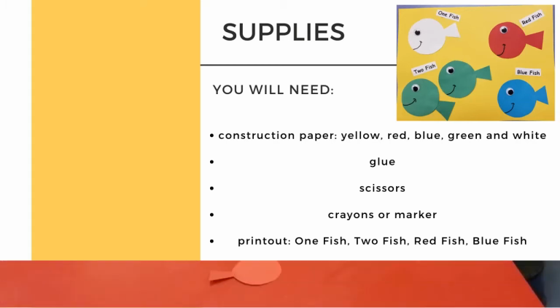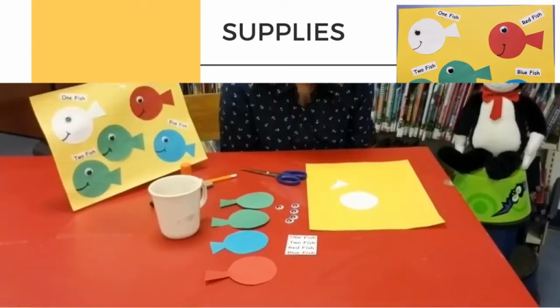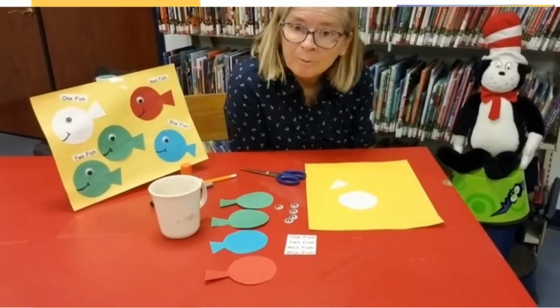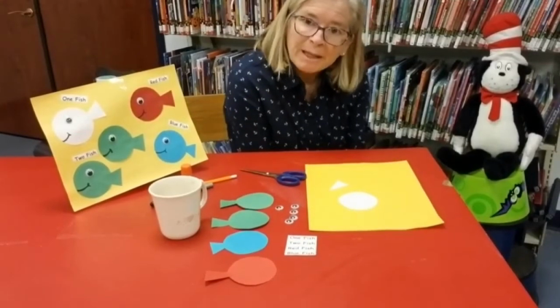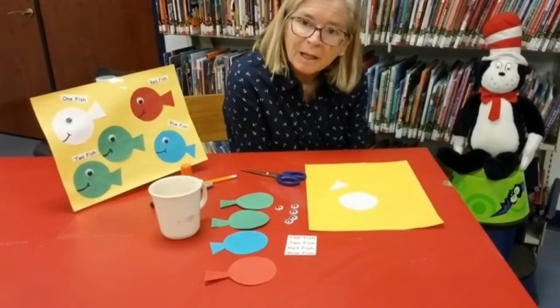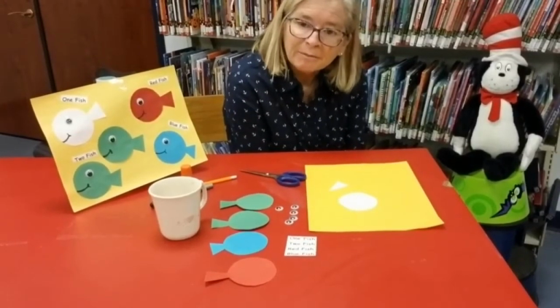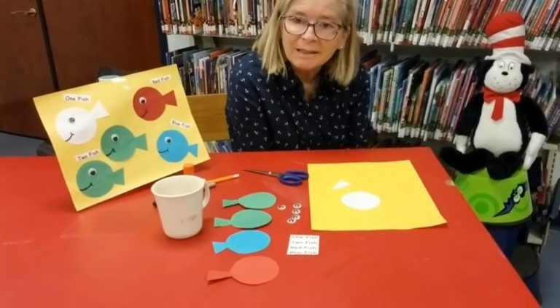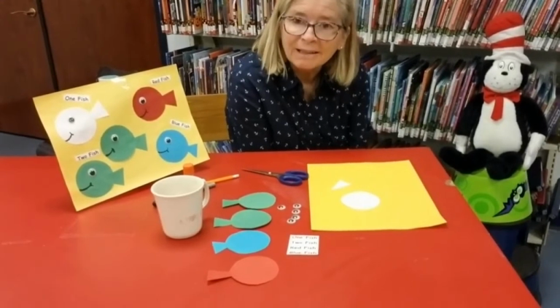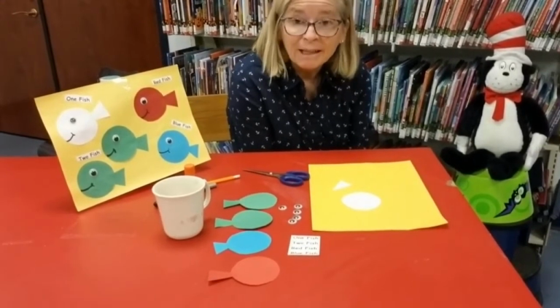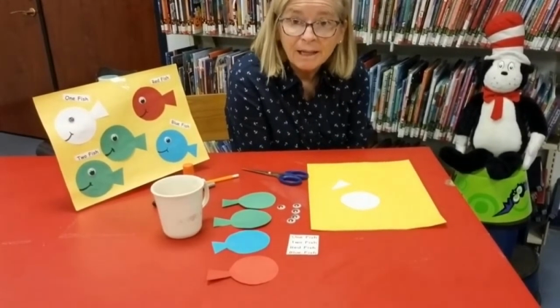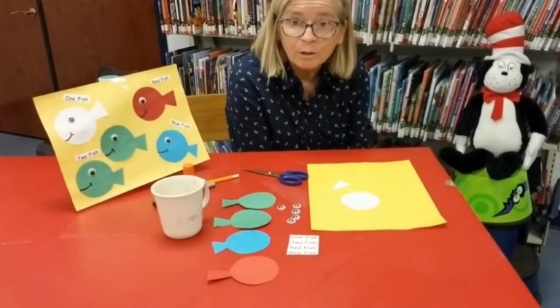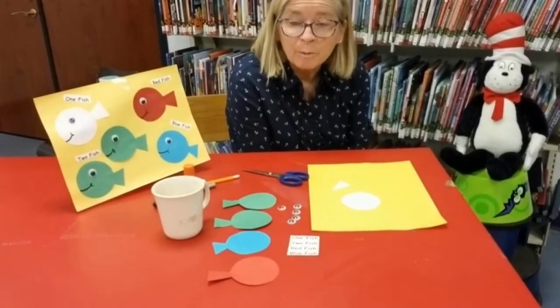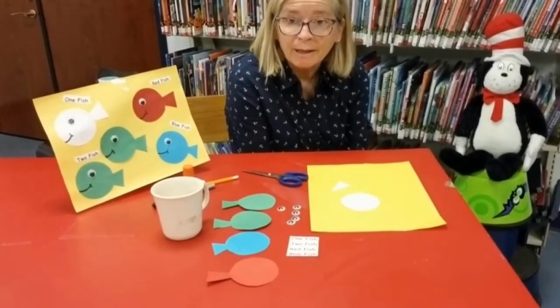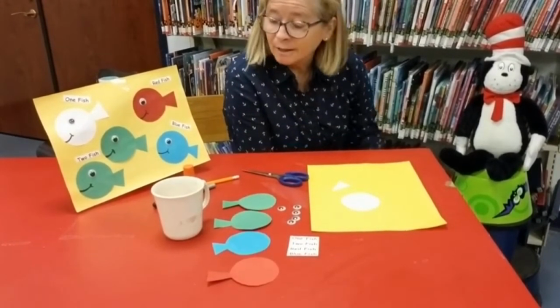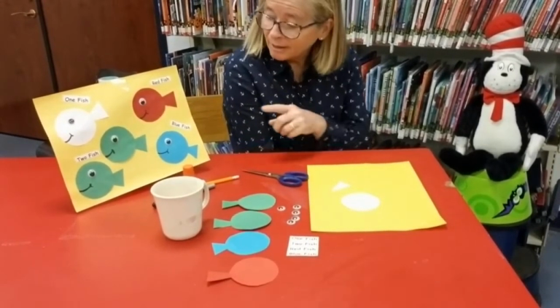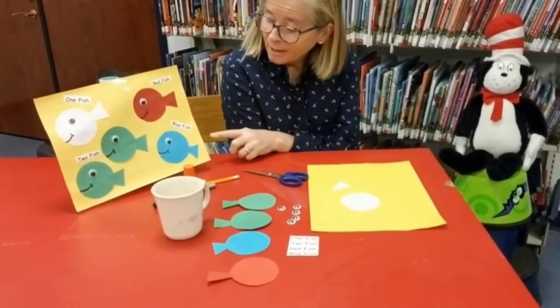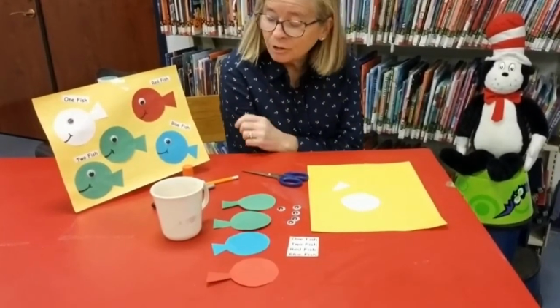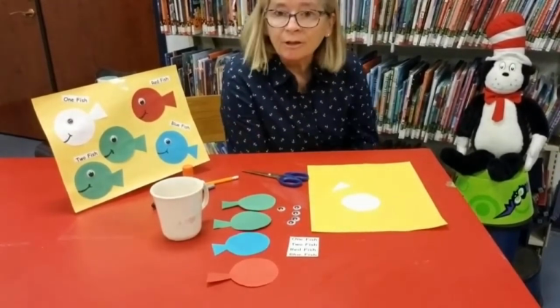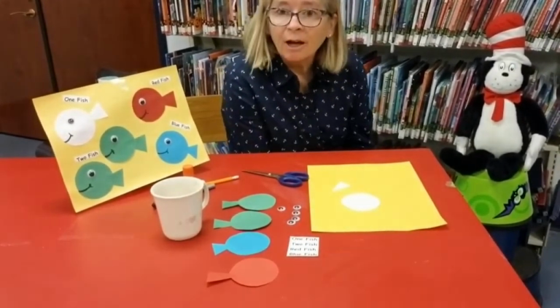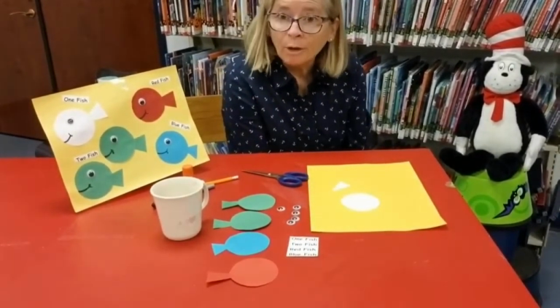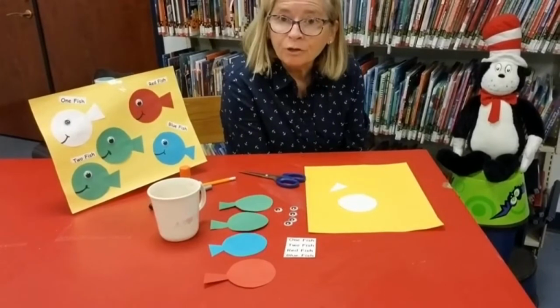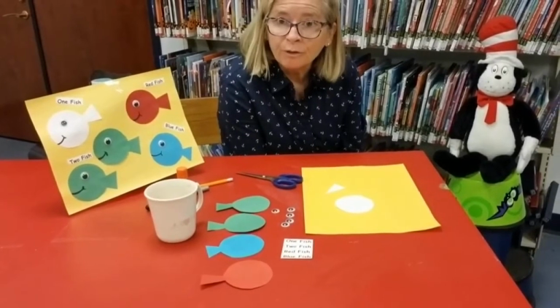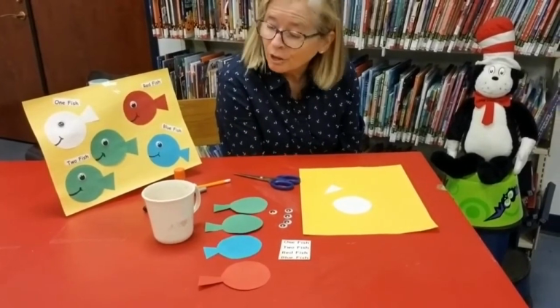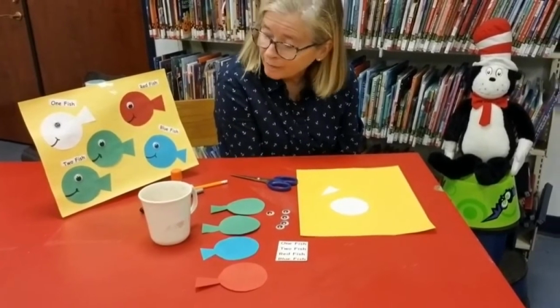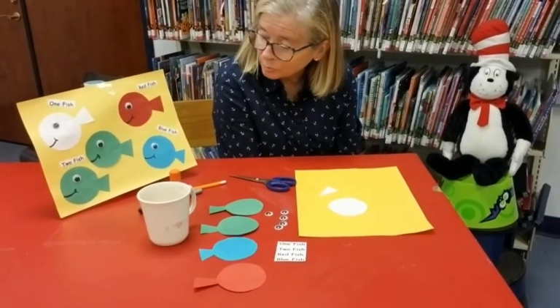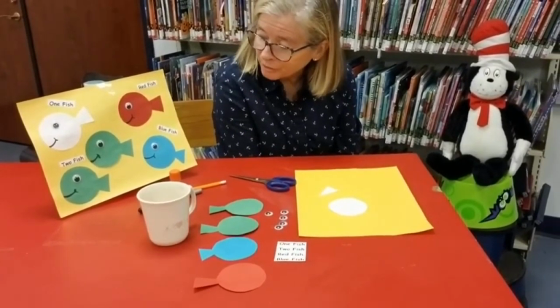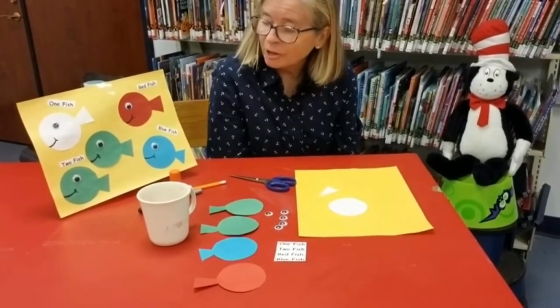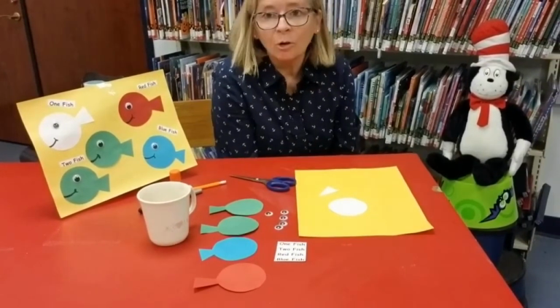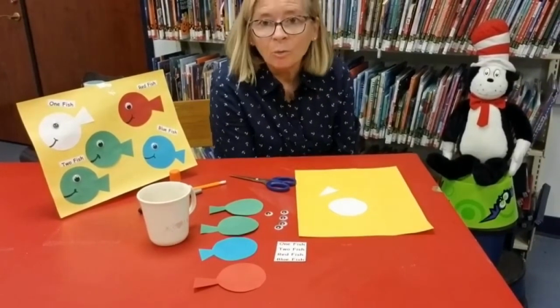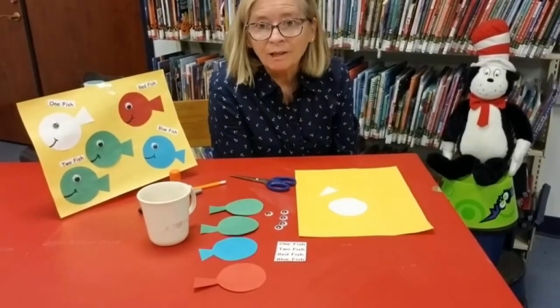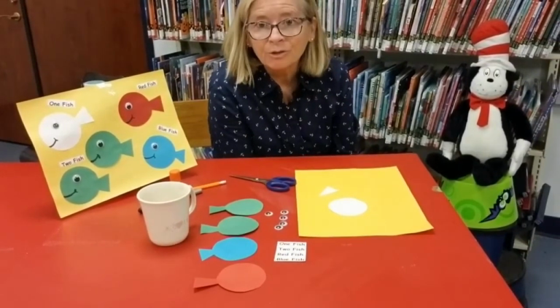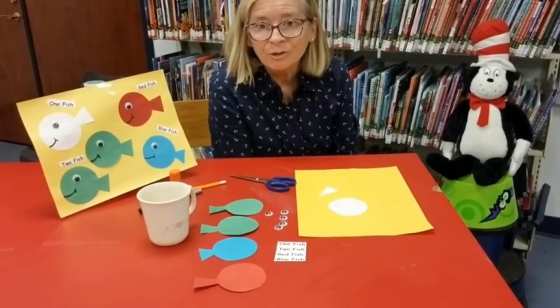Hello from the Monmouth County Library. I'm Miss Katie. Today we are going to be making a picture of one fish, two fish, red fish, blue fish to go along with Dr. Seuss's story.